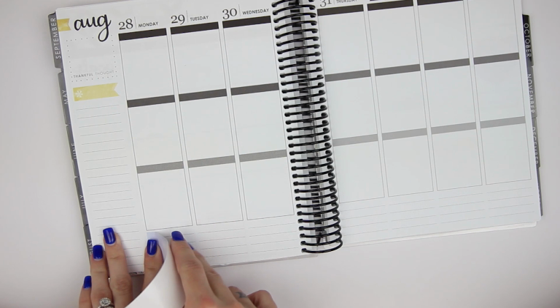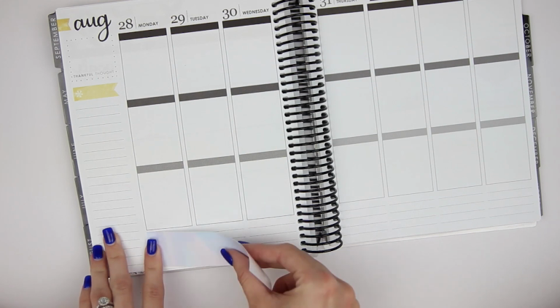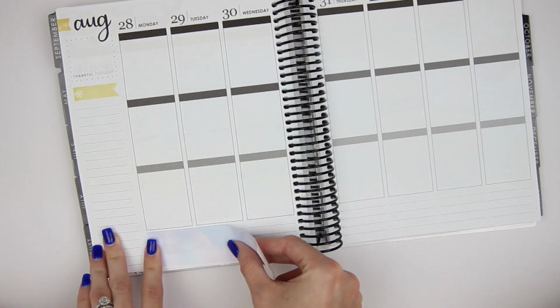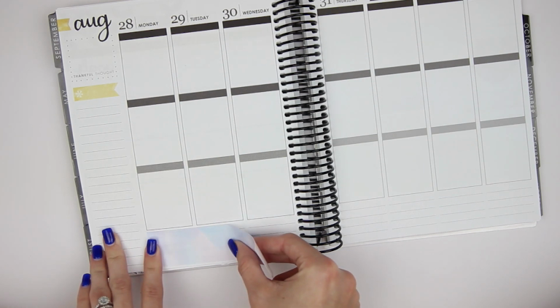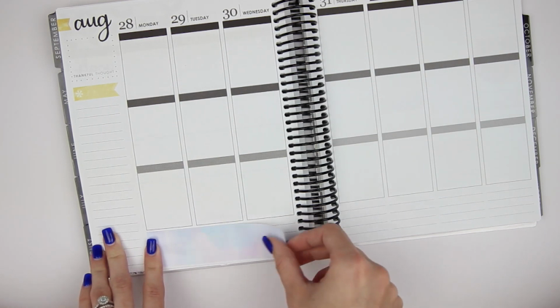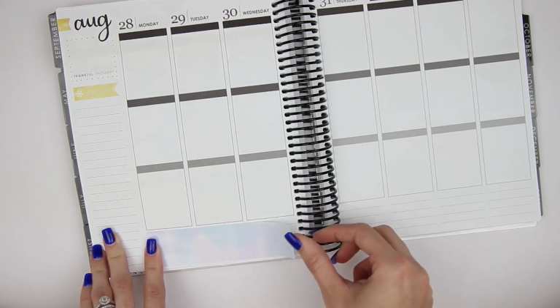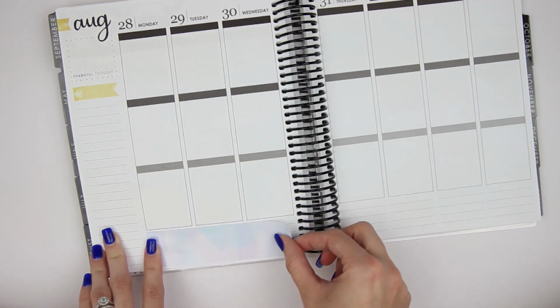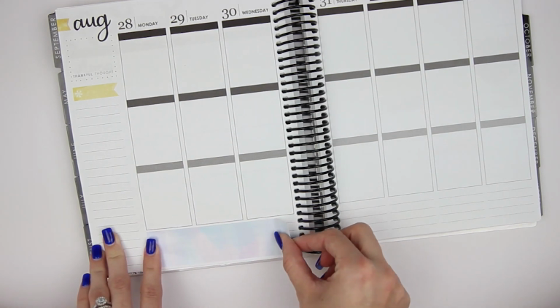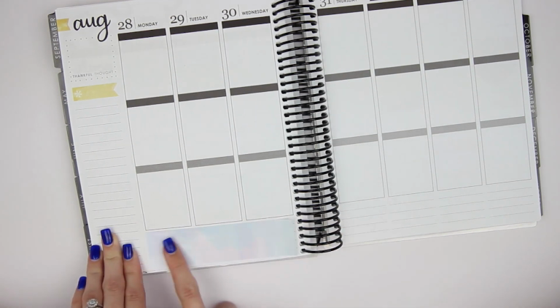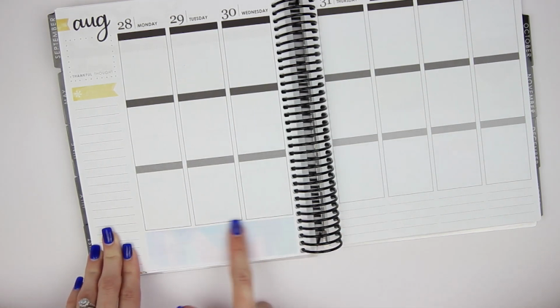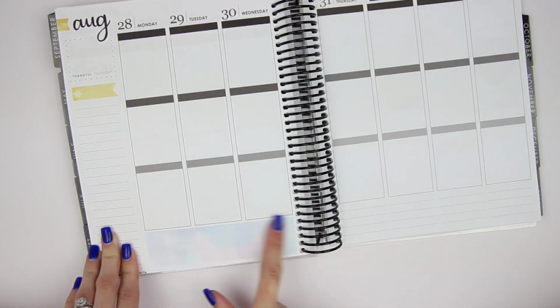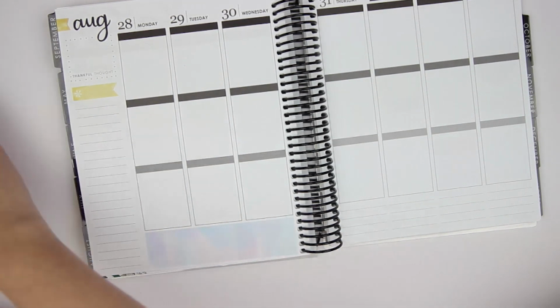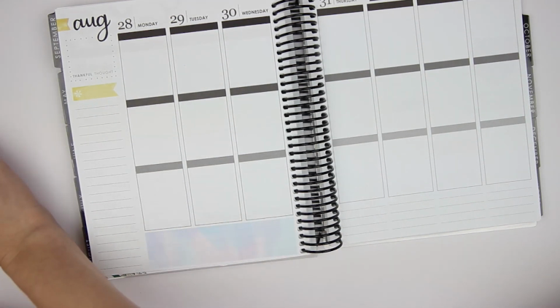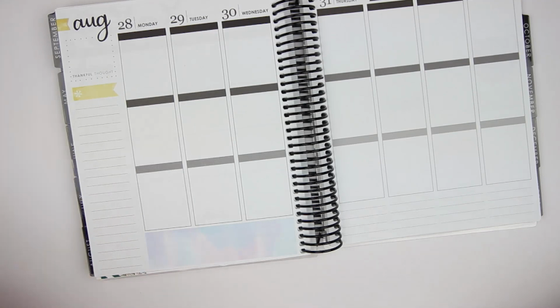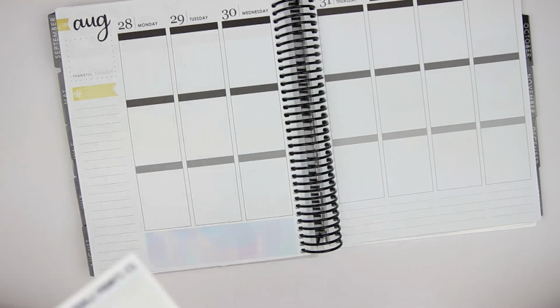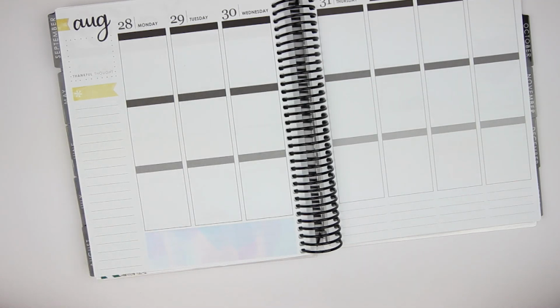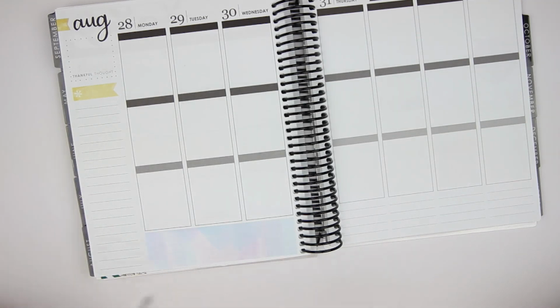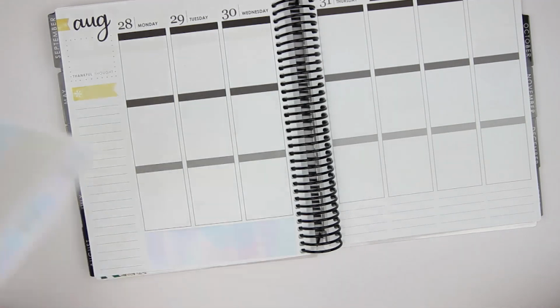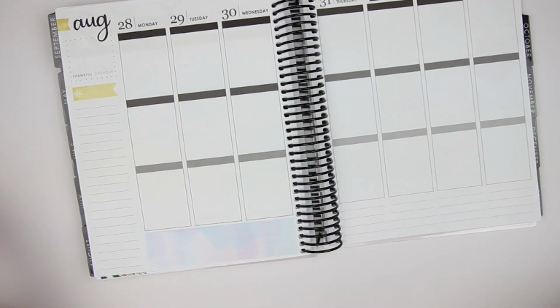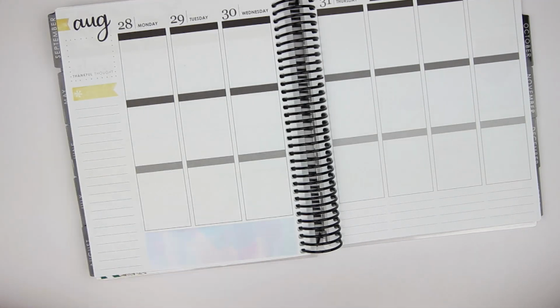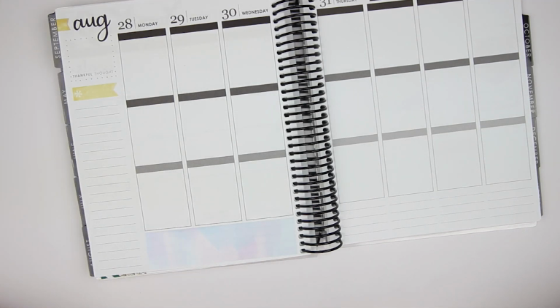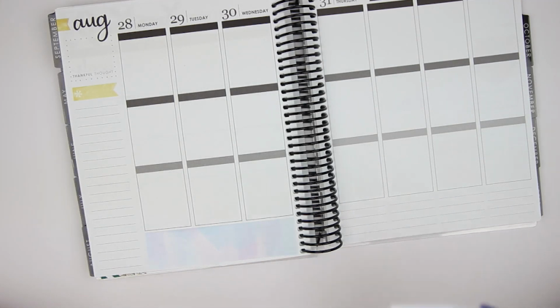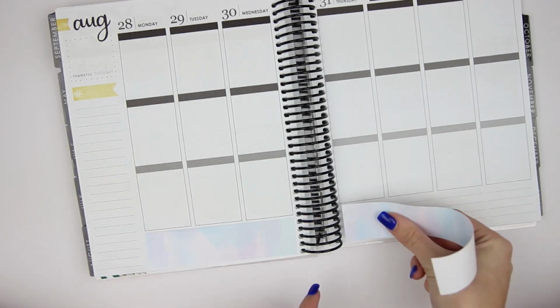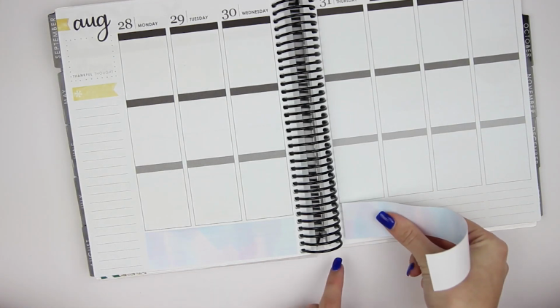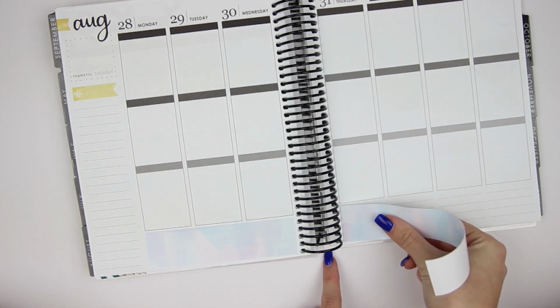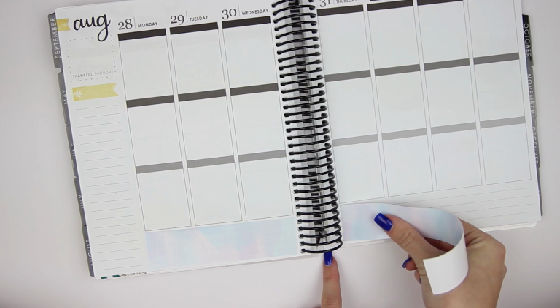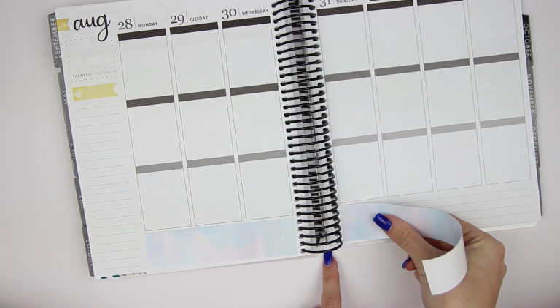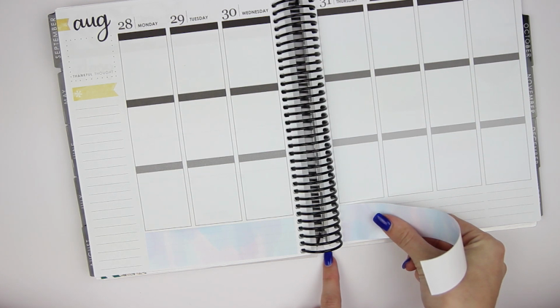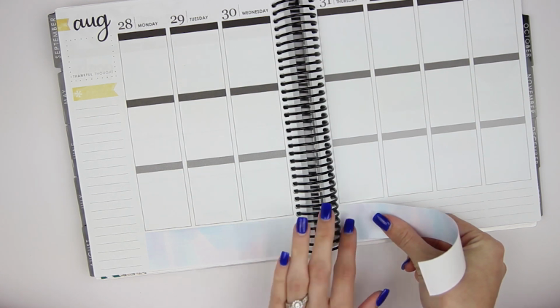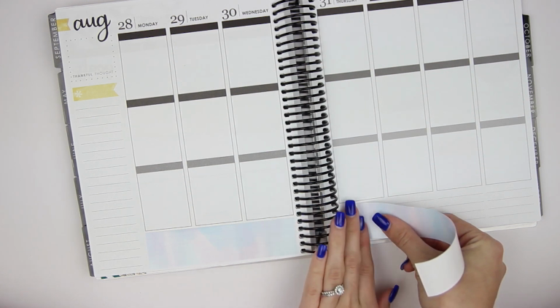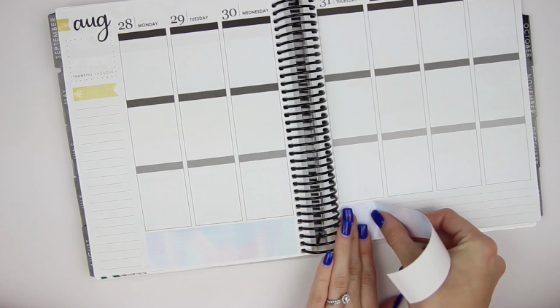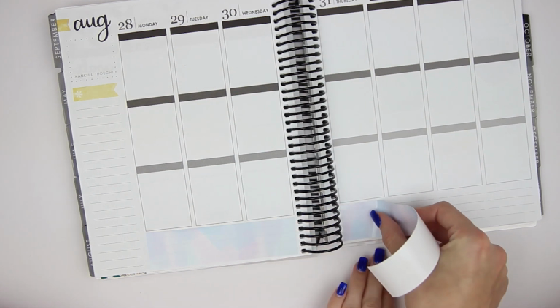I'm just going to get this bottom washi down first. I love this bottom washi. I totally forgot what it looked like. It just gives me a lot of like pretty watercolor vibes. I'm very into this.